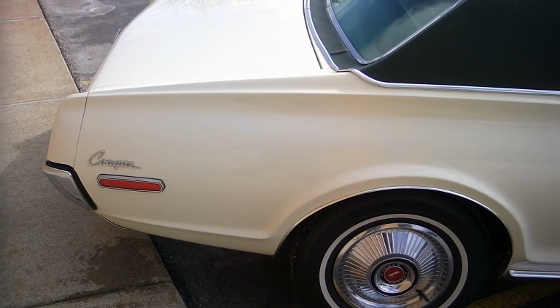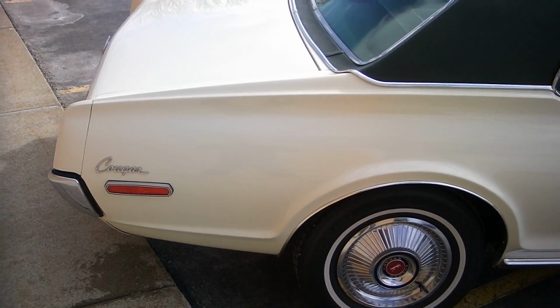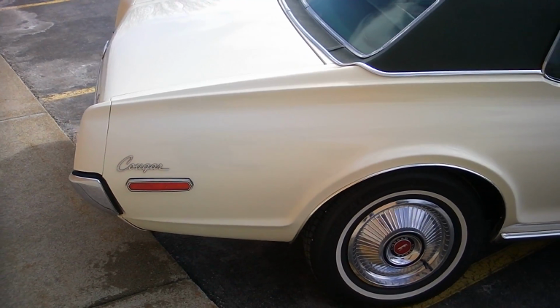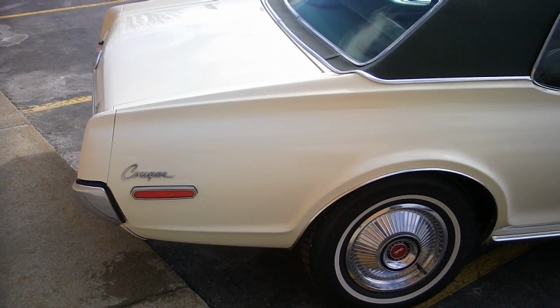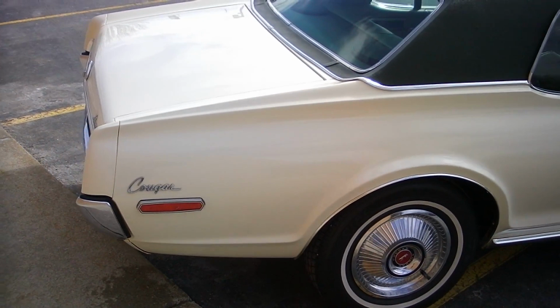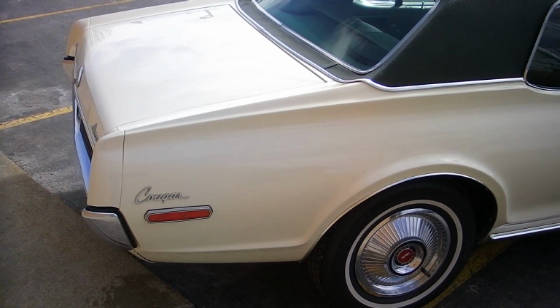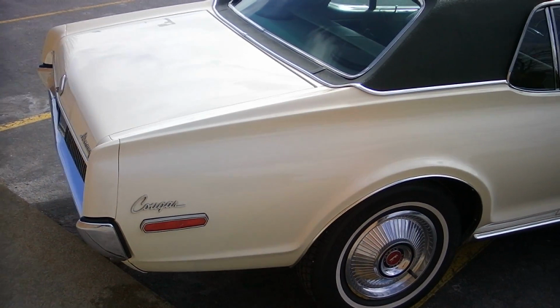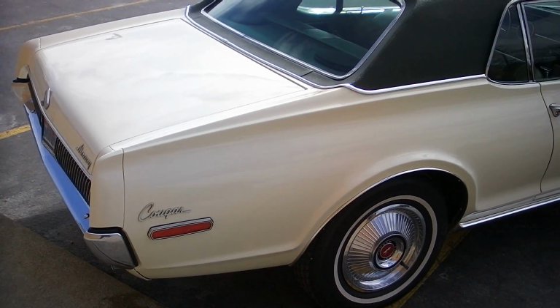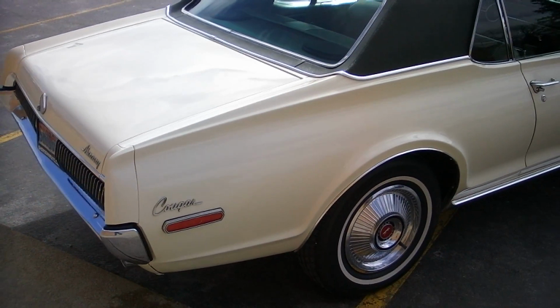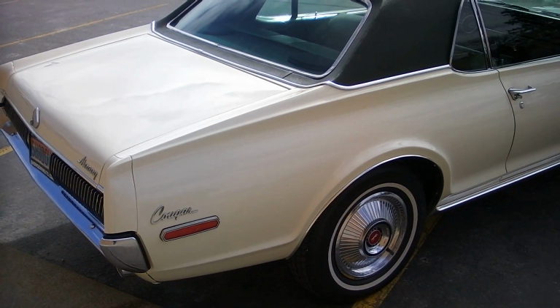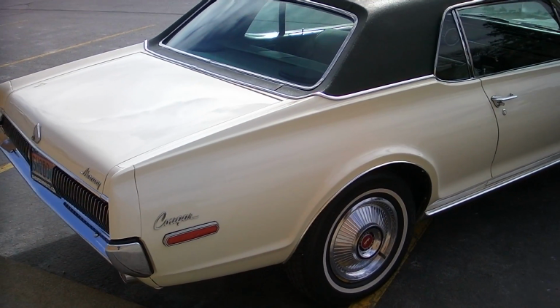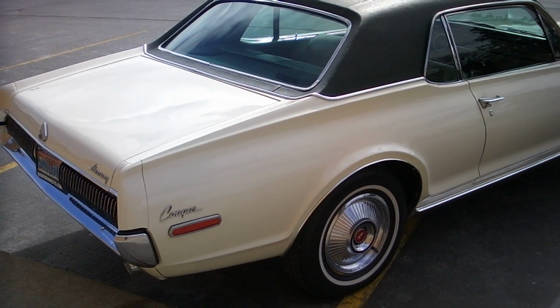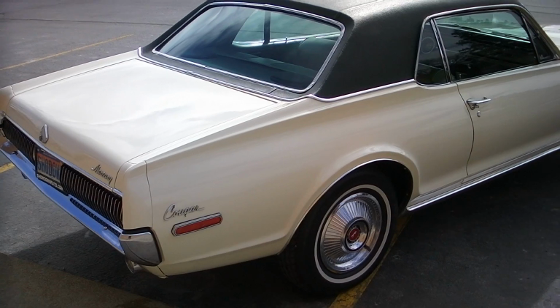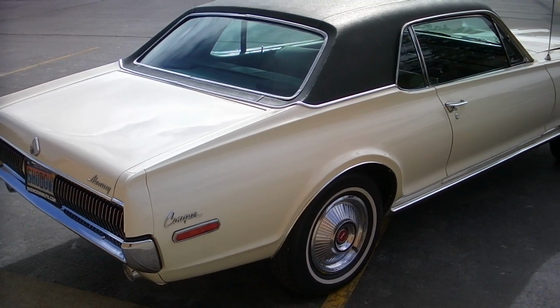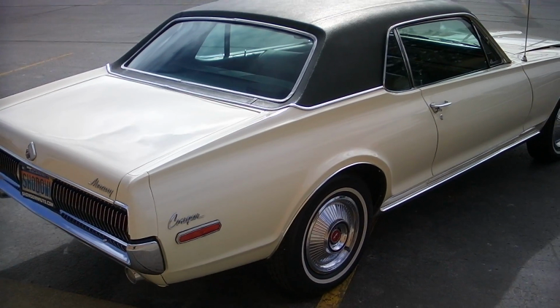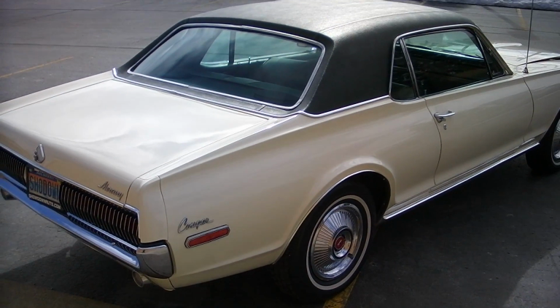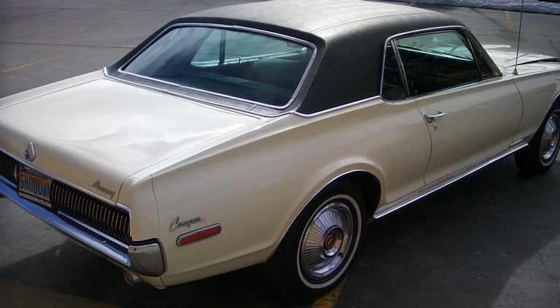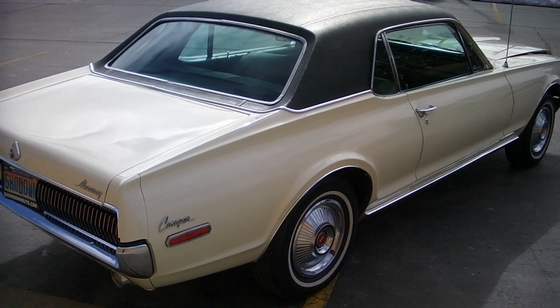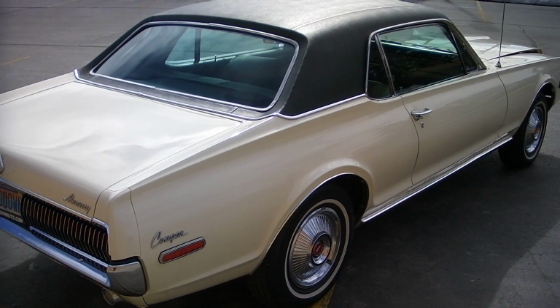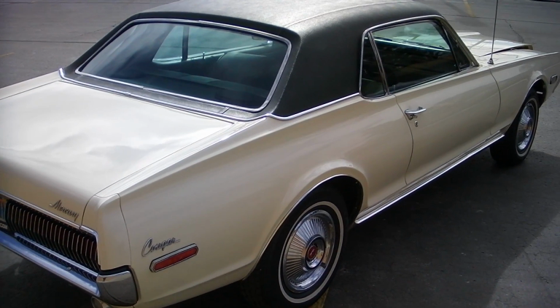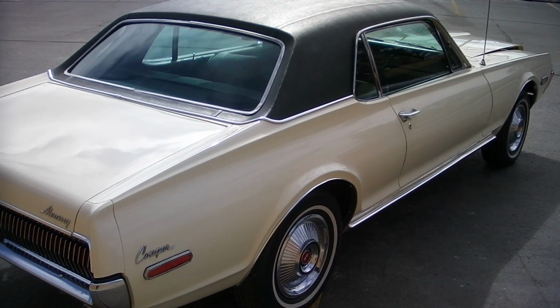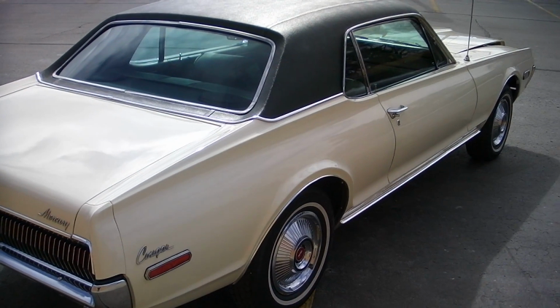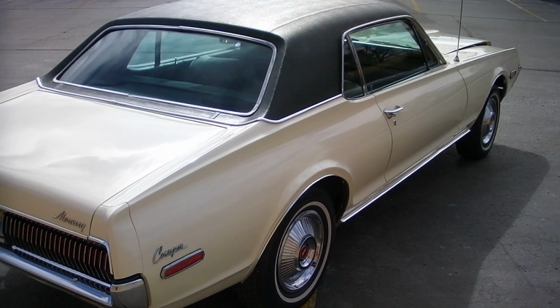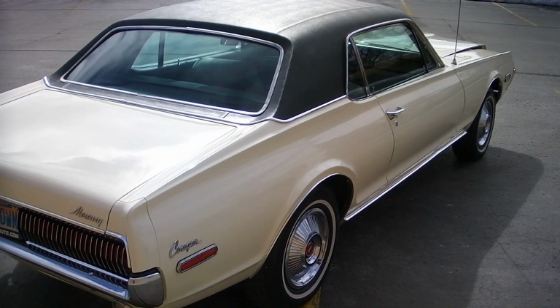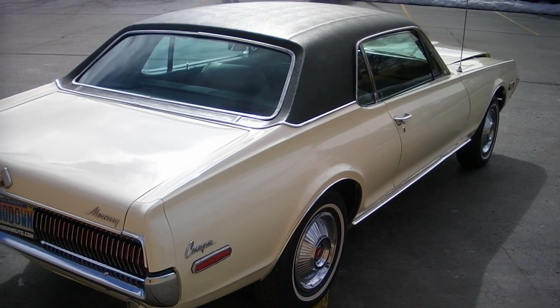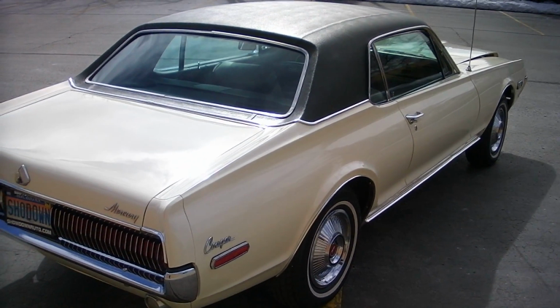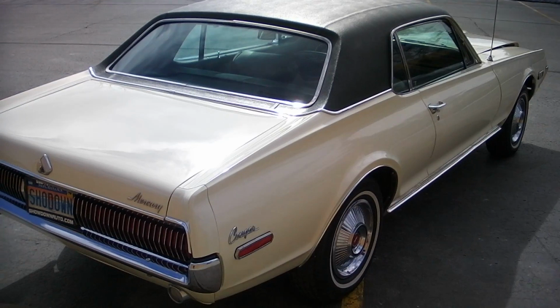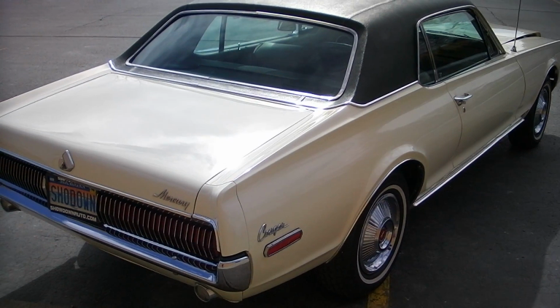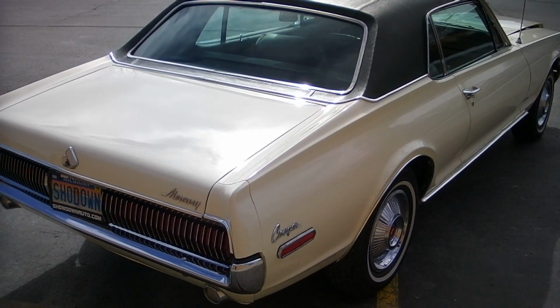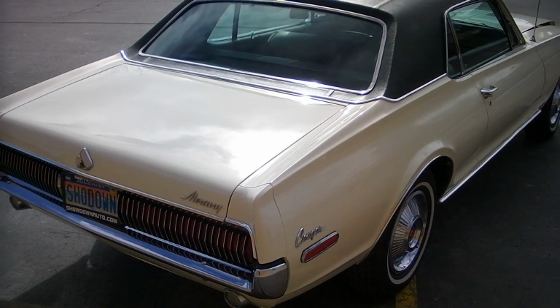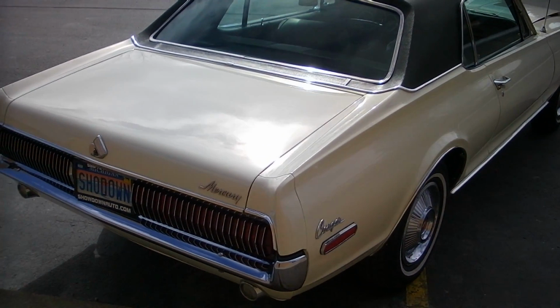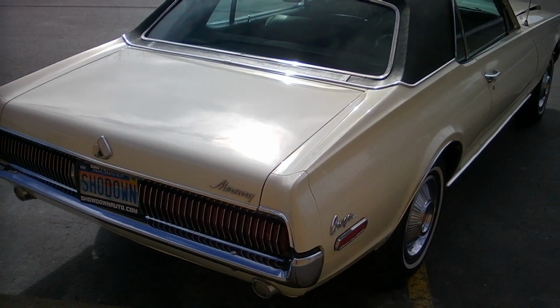The car runs and drives like brand new still. No squeaks, no rattles. Just a nice, fun car here. All the fit and finish is as good as you're ever going to get.